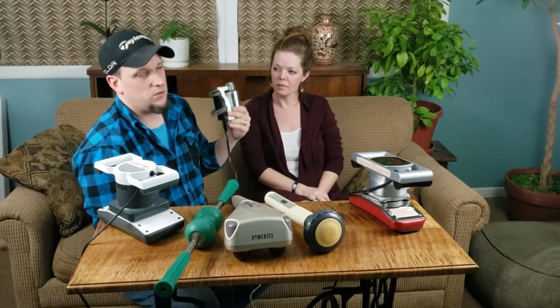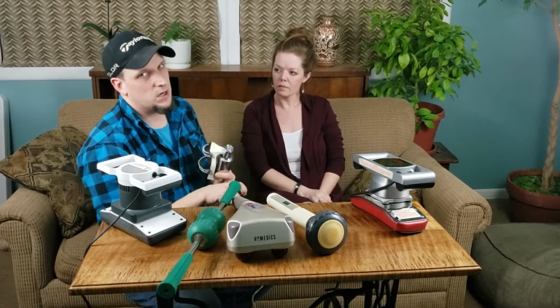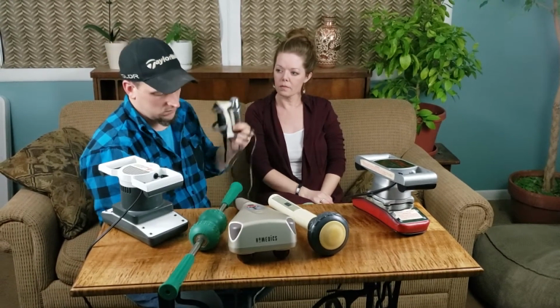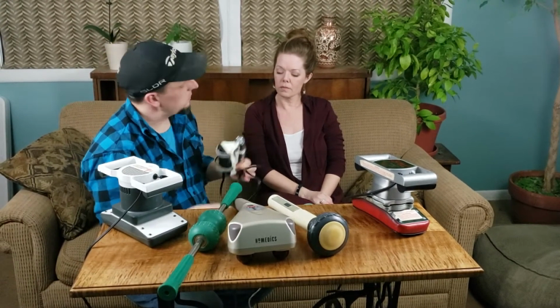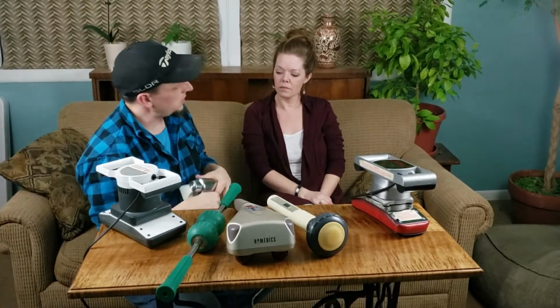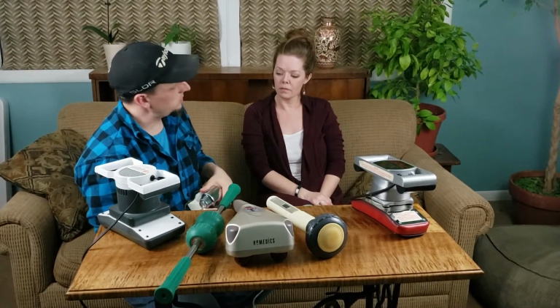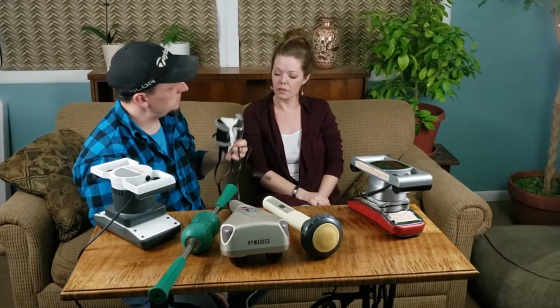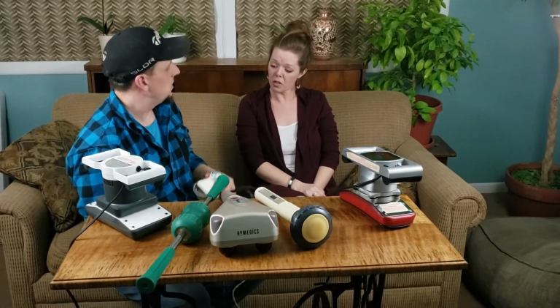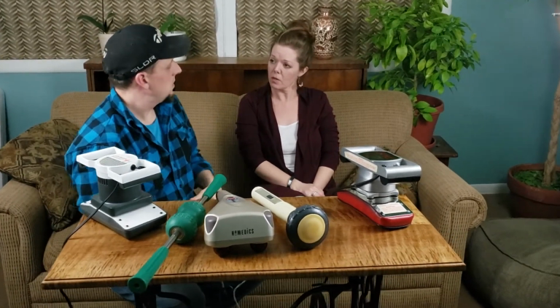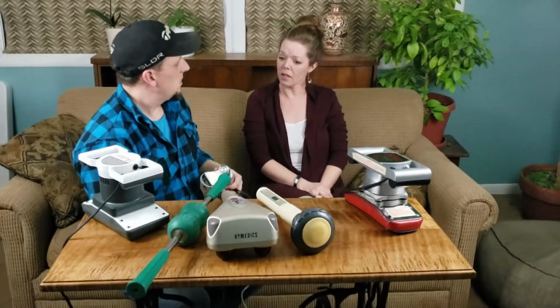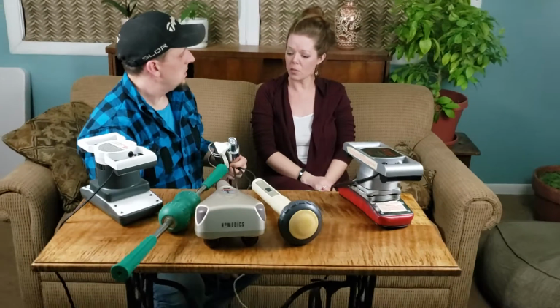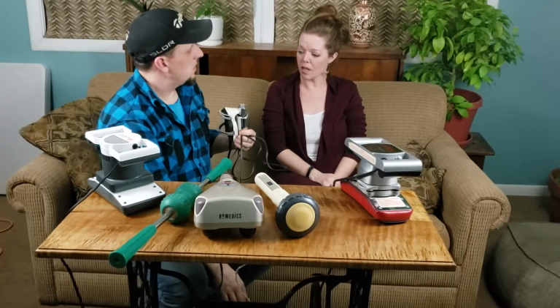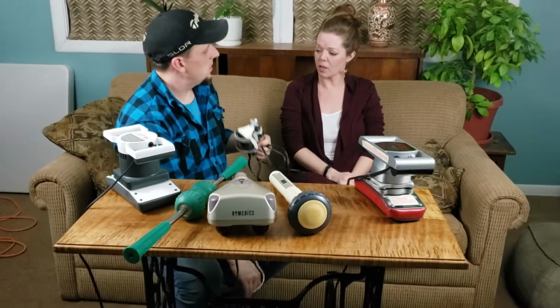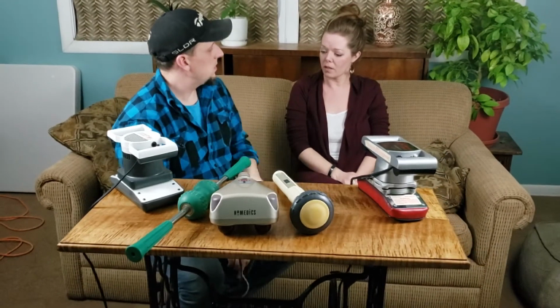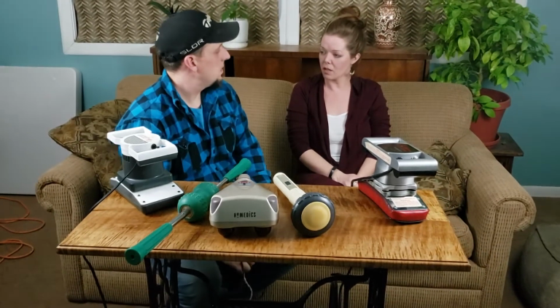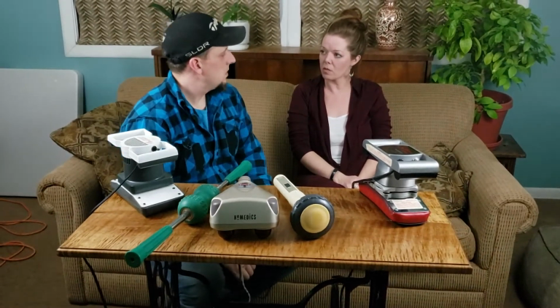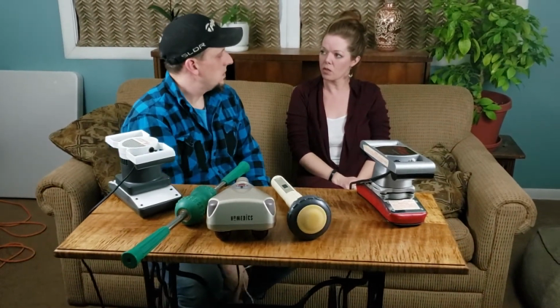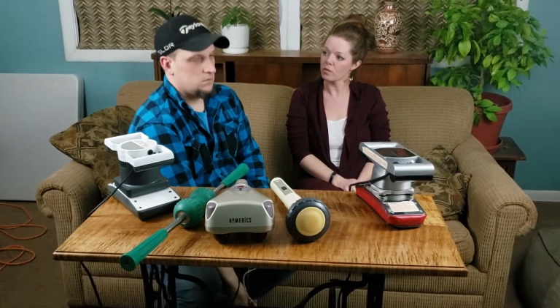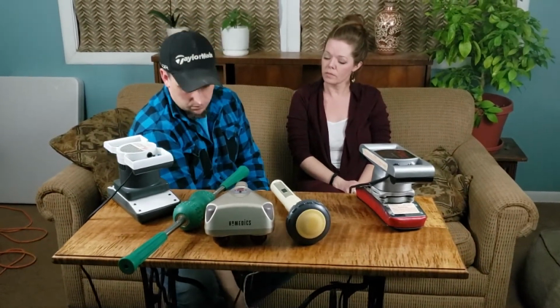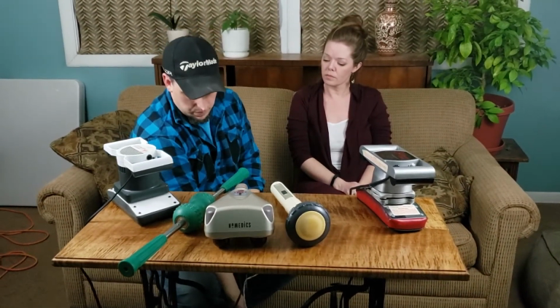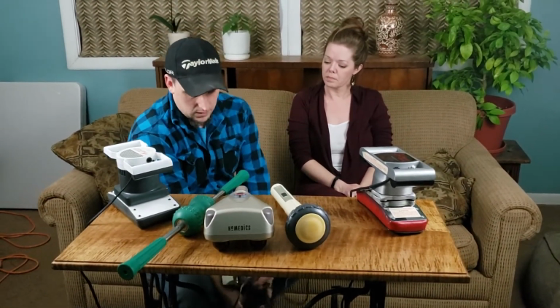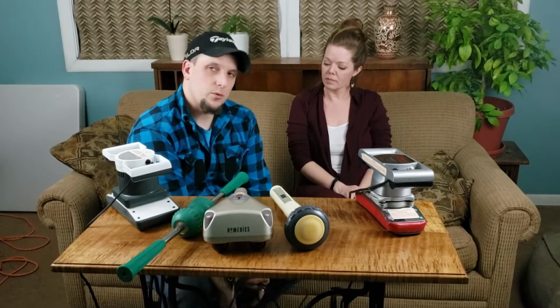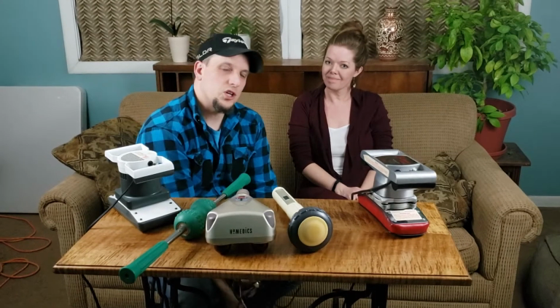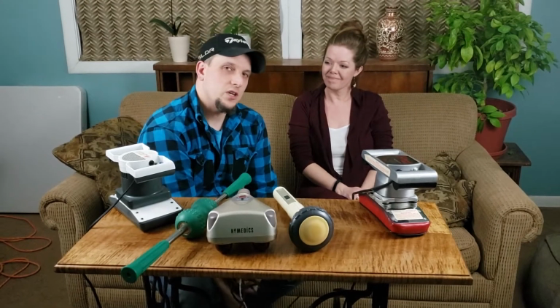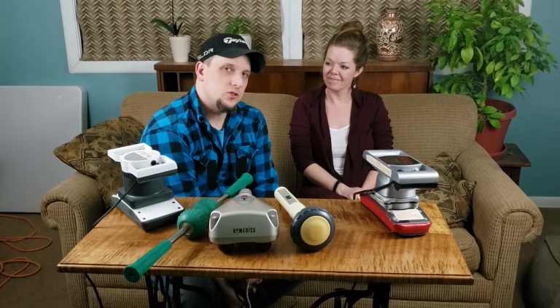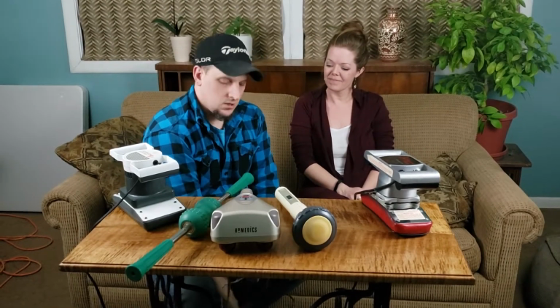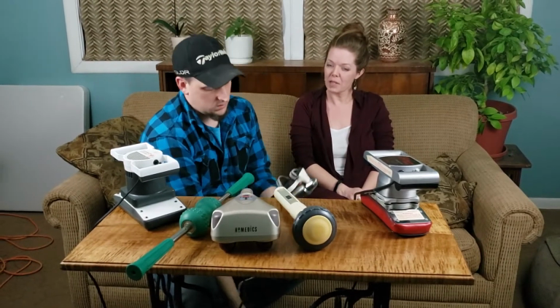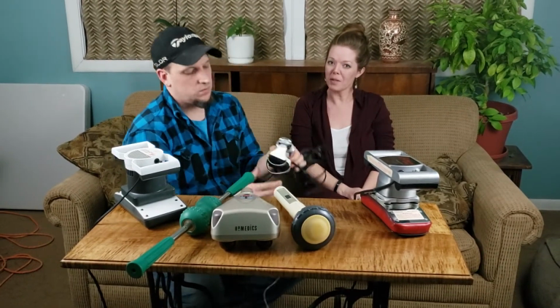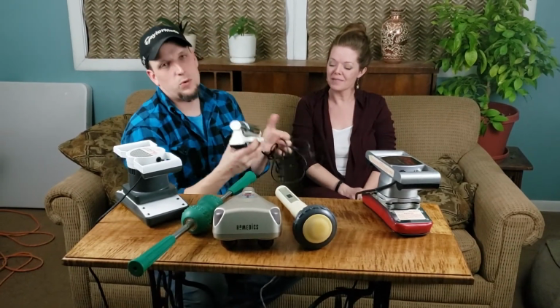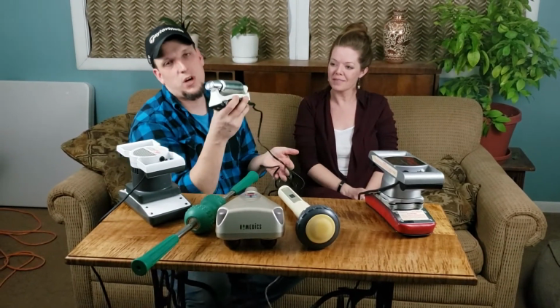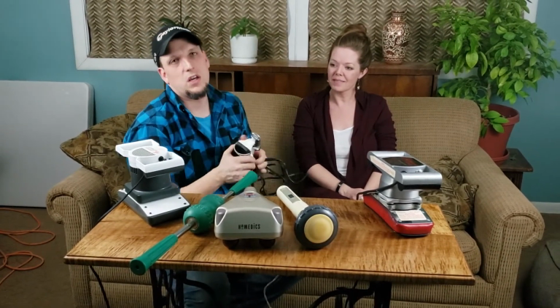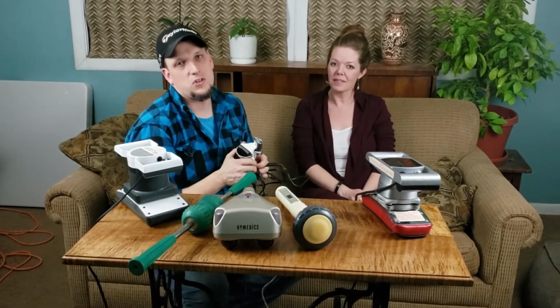What did you think of that one? It was good — fine. I'd like a deeper massage, but that is a nice gentle massage. So if you prefer a gentle massage, this might be one to try out and it's not going to cost you a lot of money.